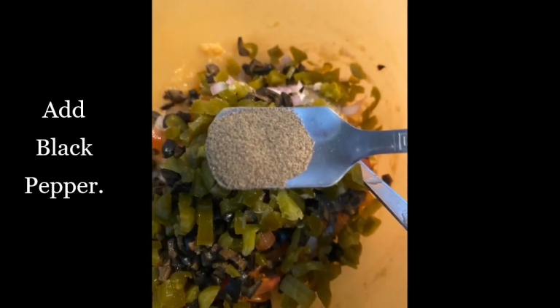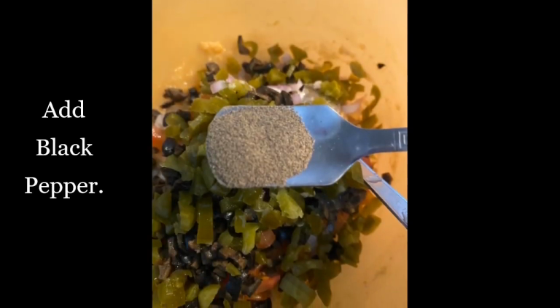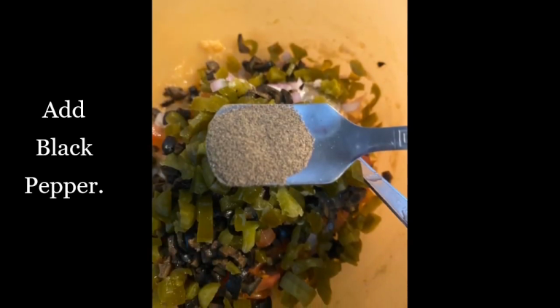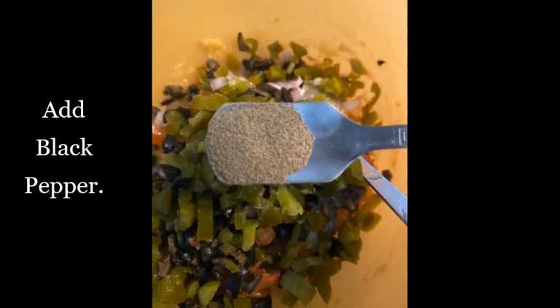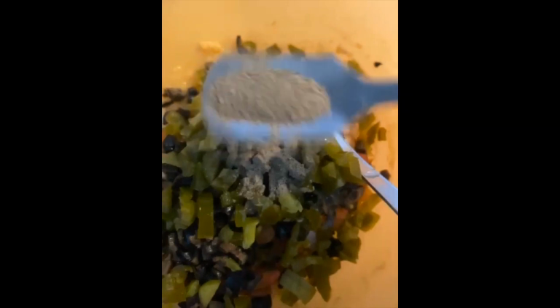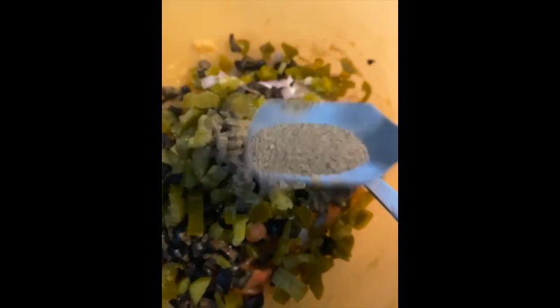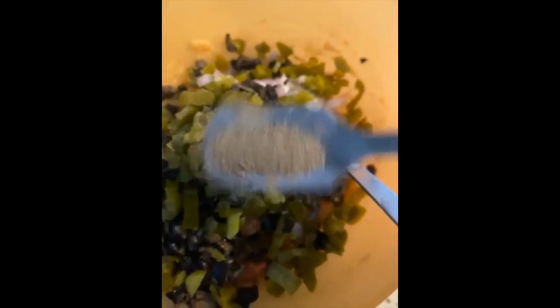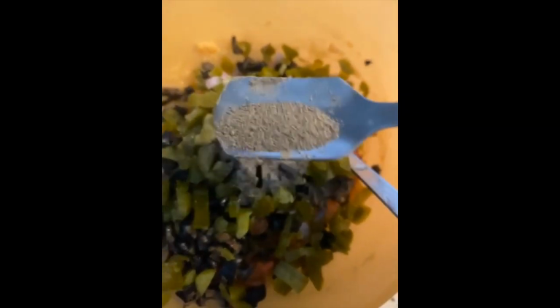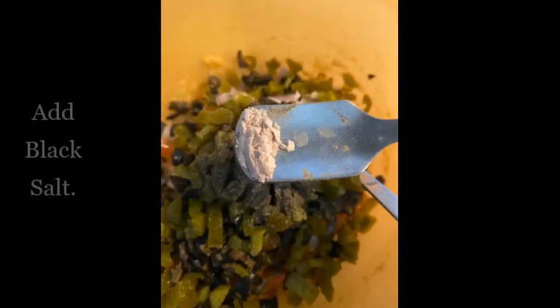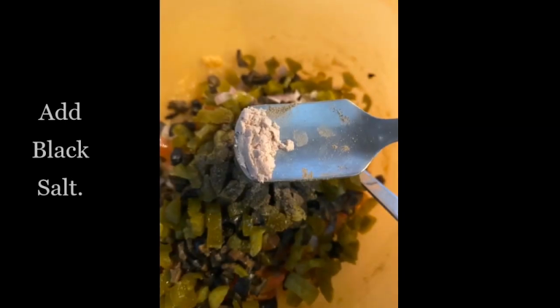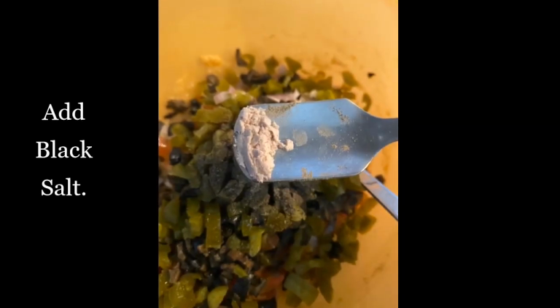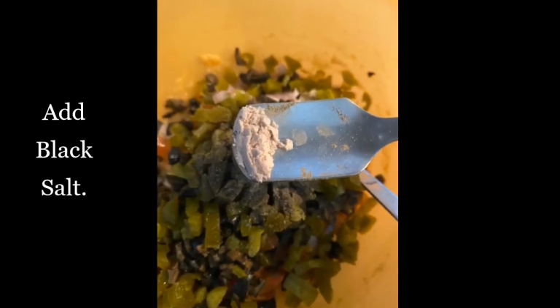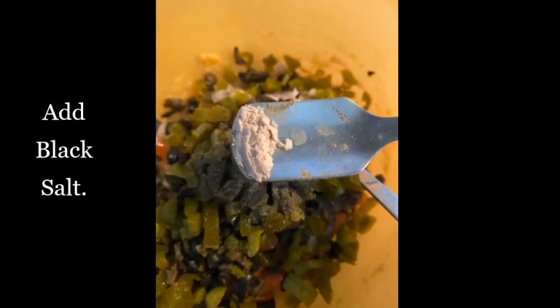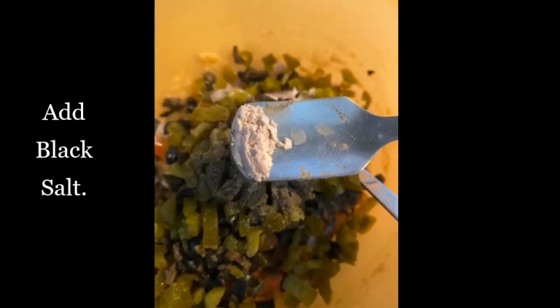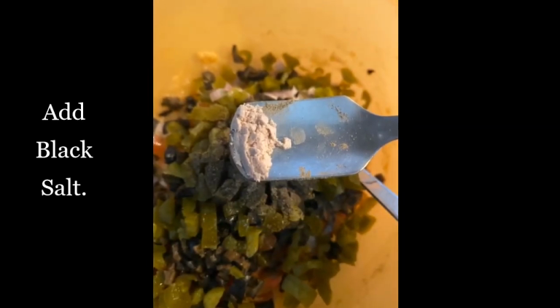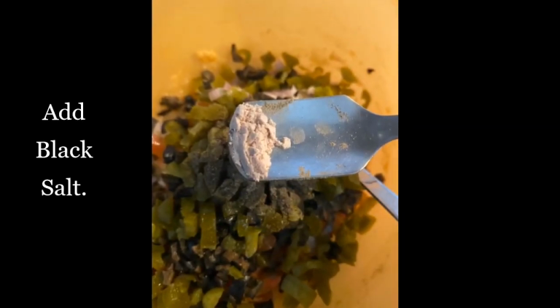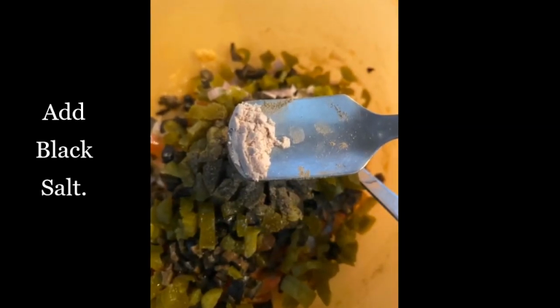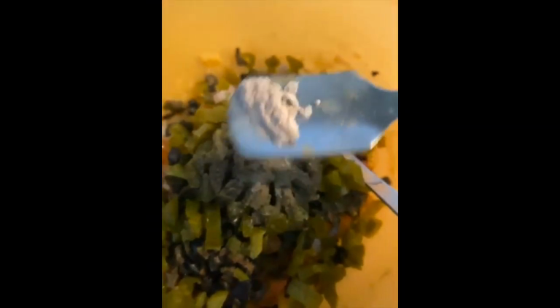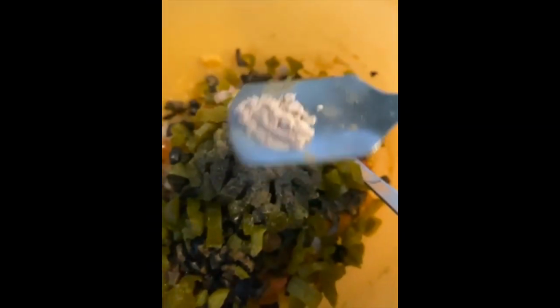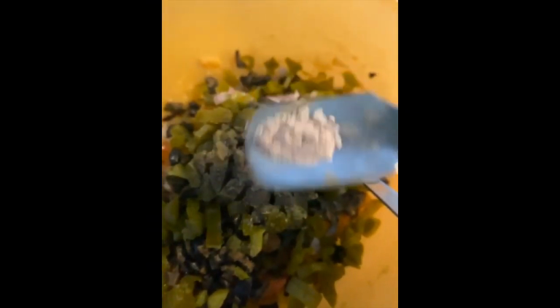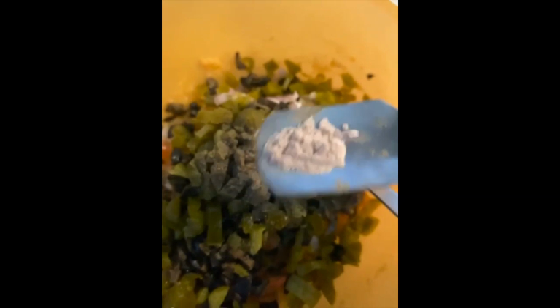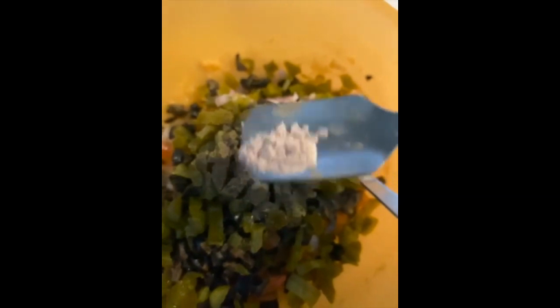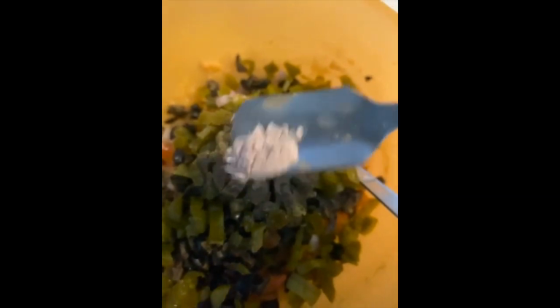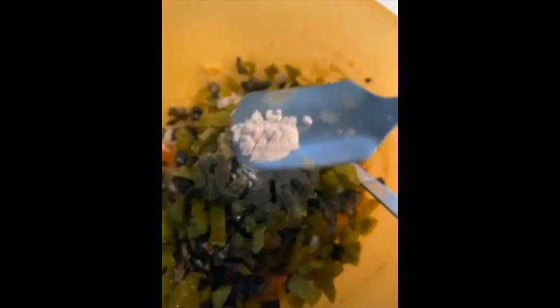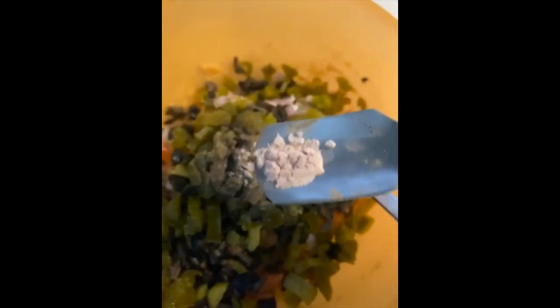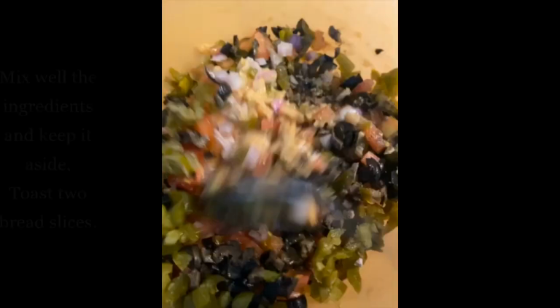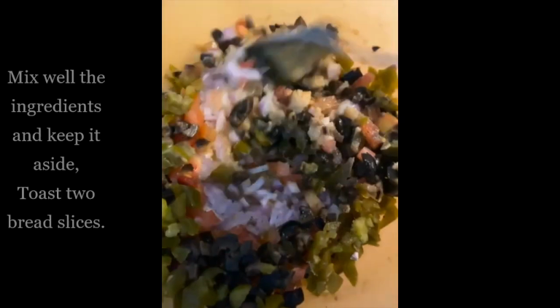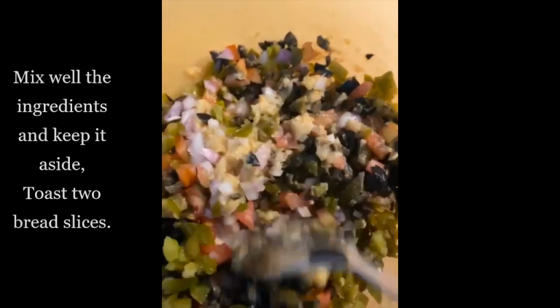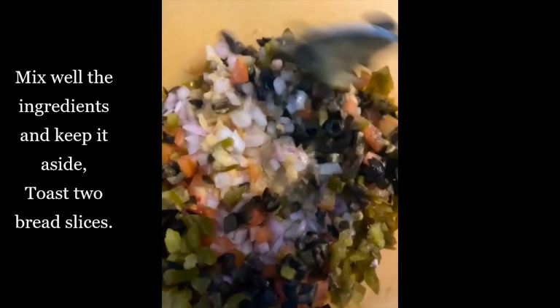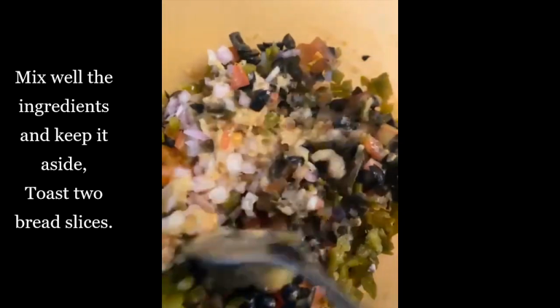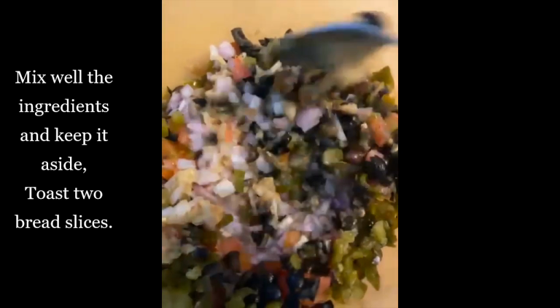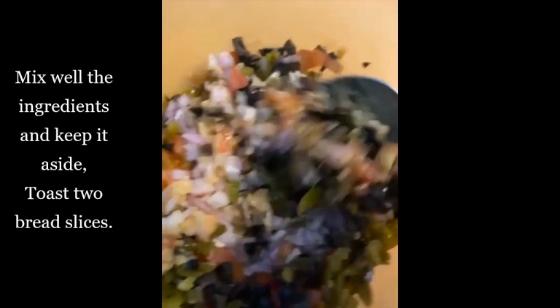...black salt to it. Now we will be mixing it well. It is super easy and tasty as well. Mix all the ingredients well and keep it aside.